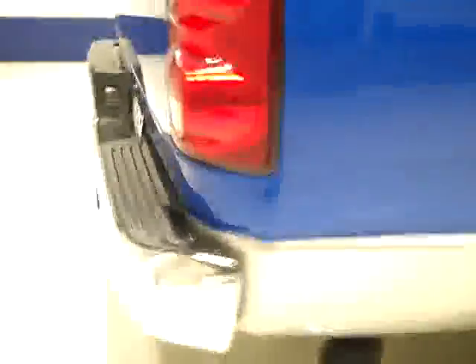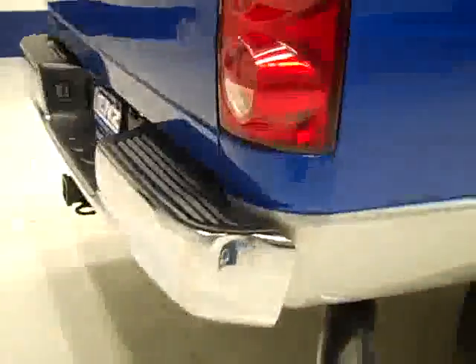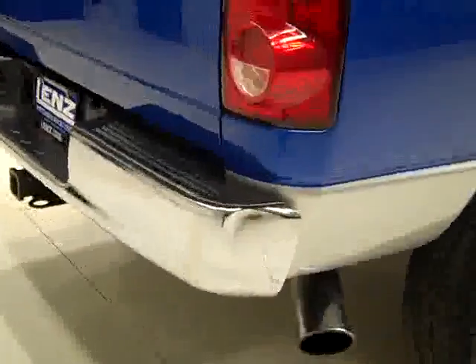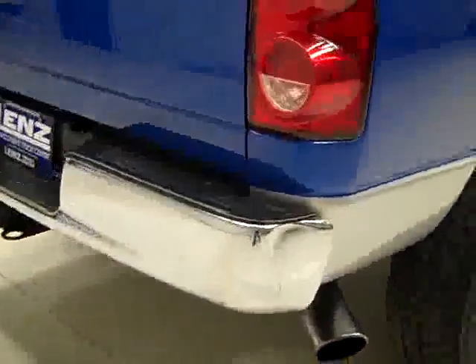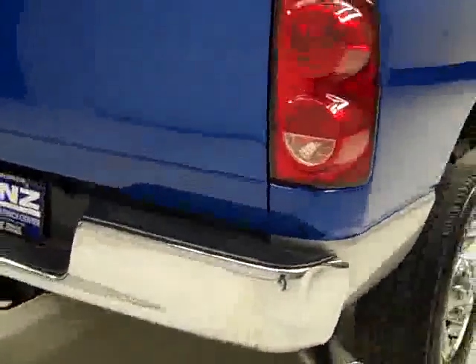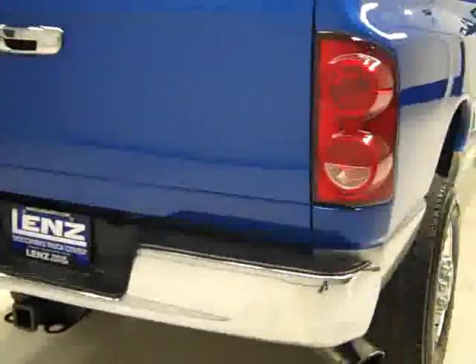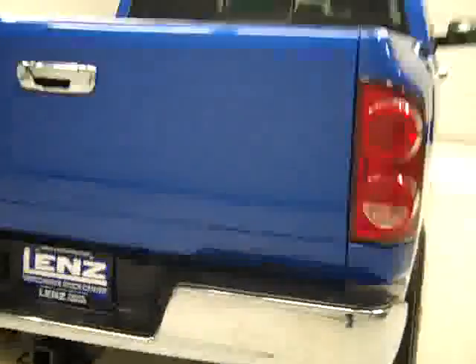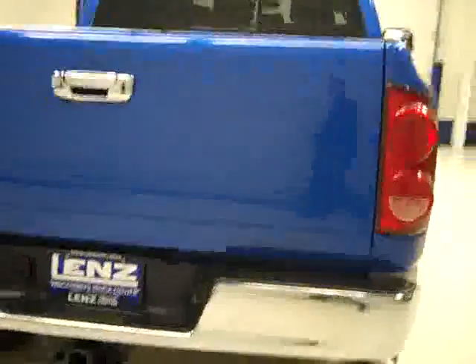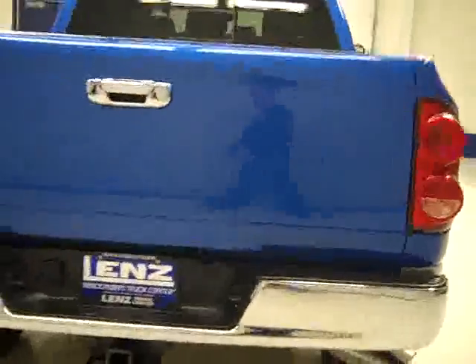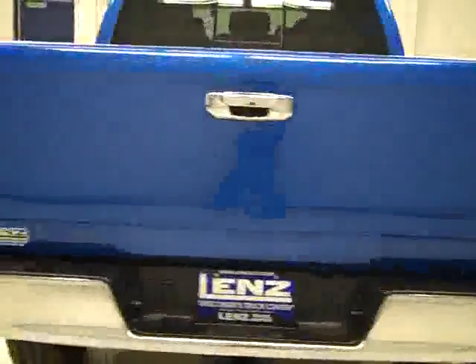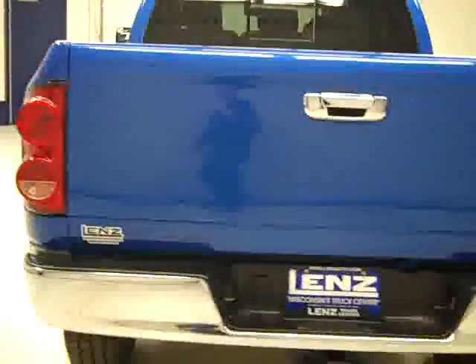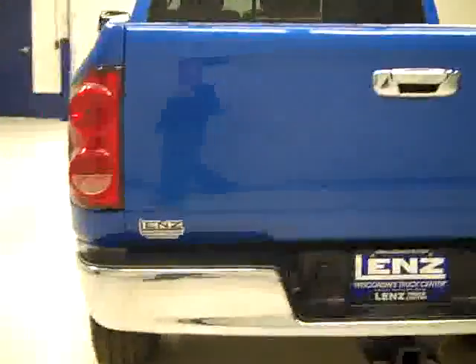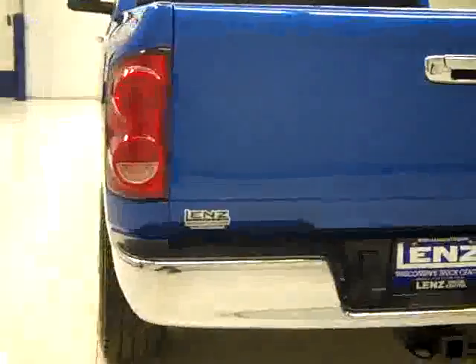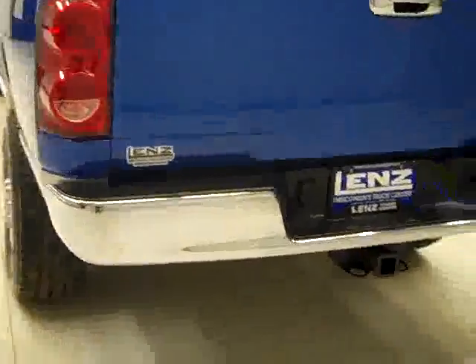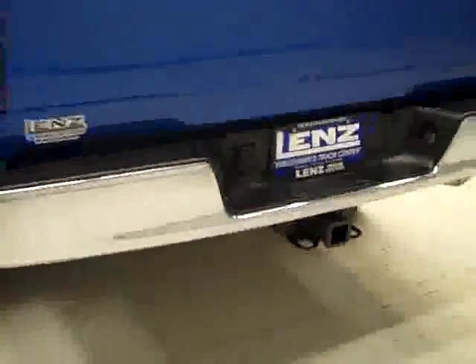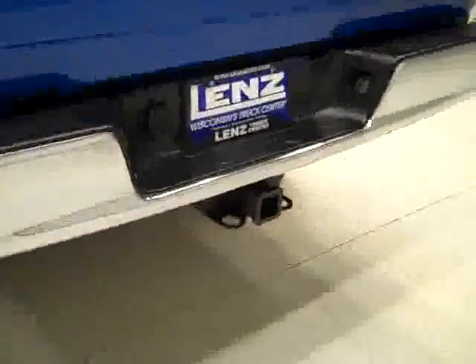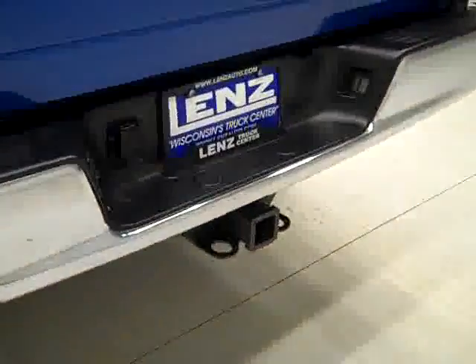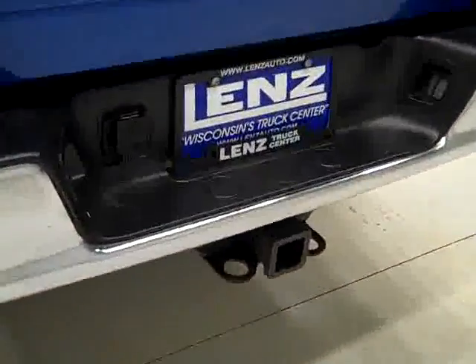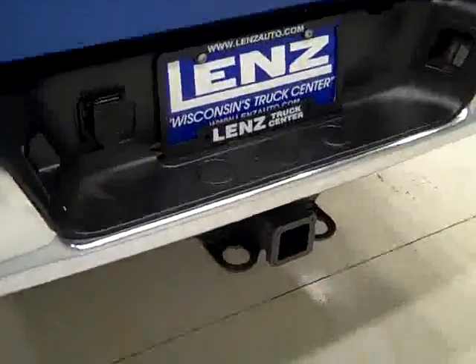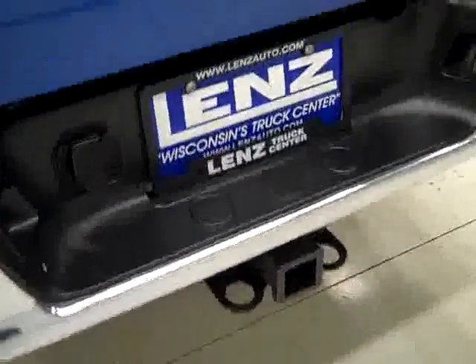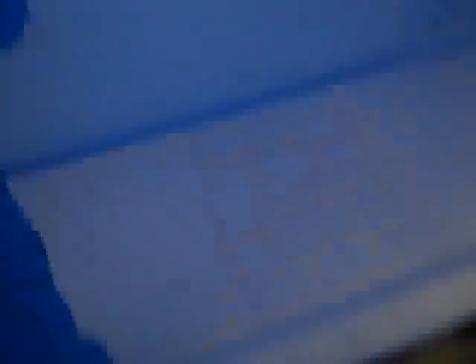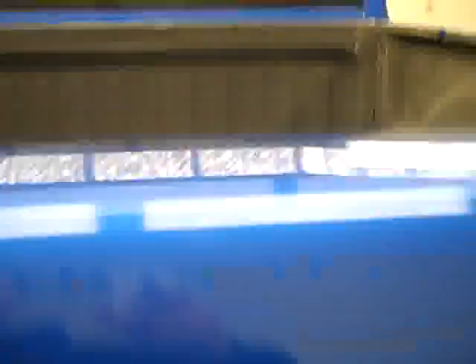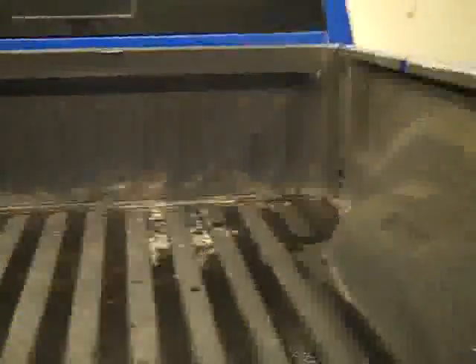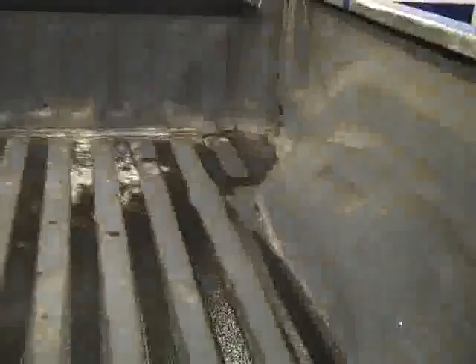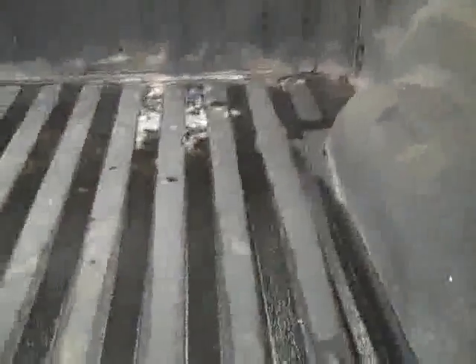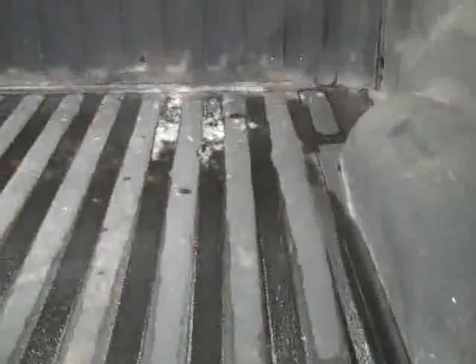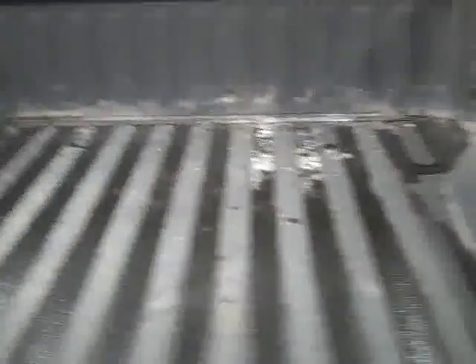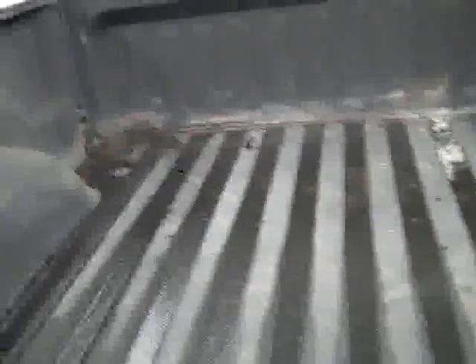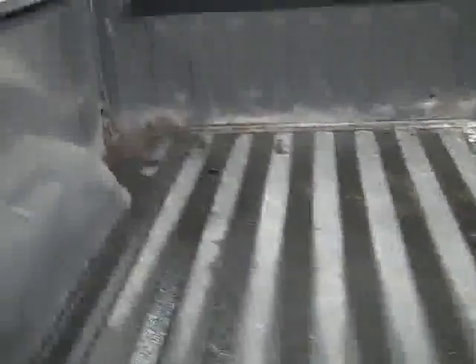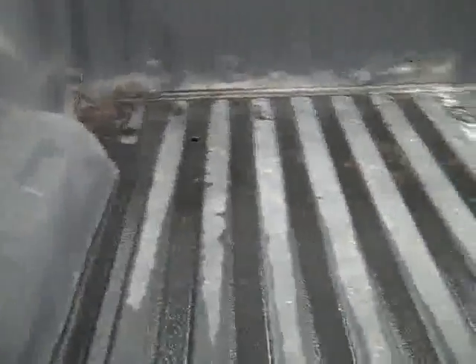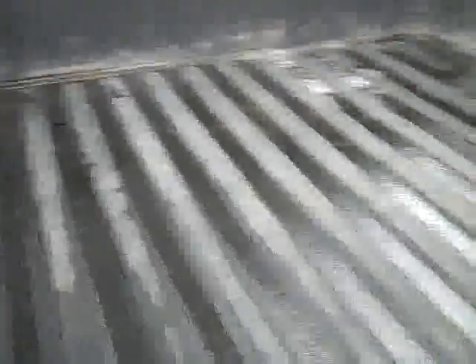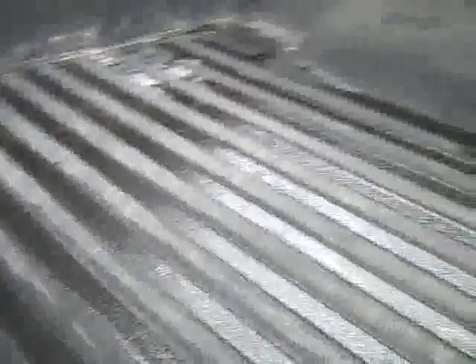Around back there's a little ding in the bumper right there, but other than that the bumper and tailgate are in good condition. There's a hitch, transmission cooler, and wiring as part of the towing package. In the bed itself, a spray-in bed liner that looks like it's holding up pretty well.